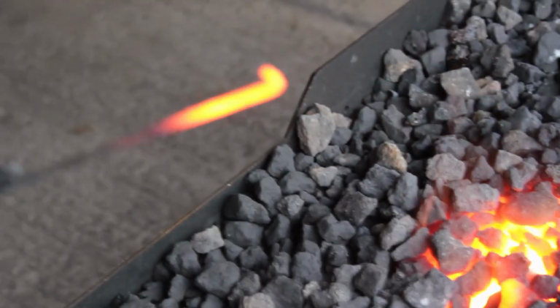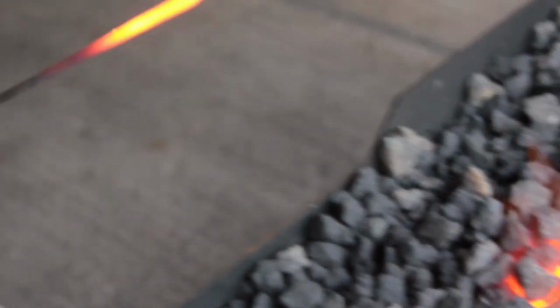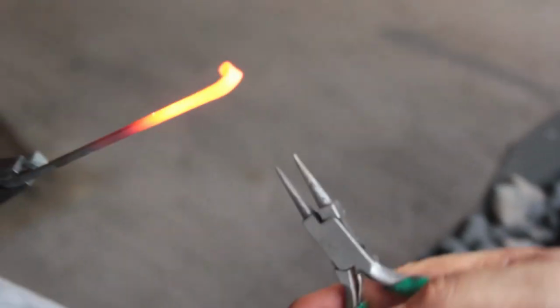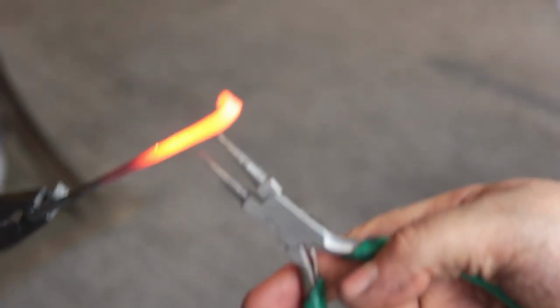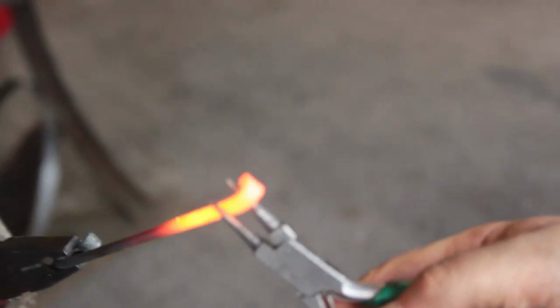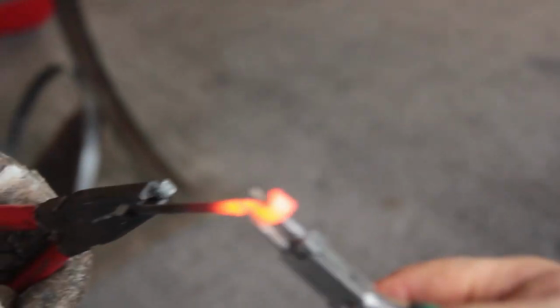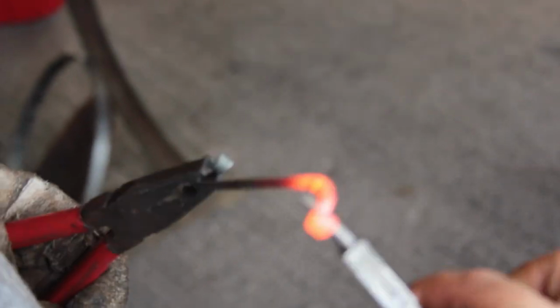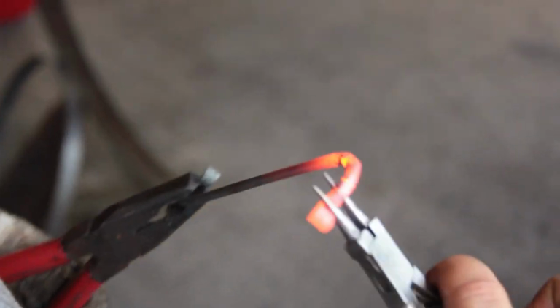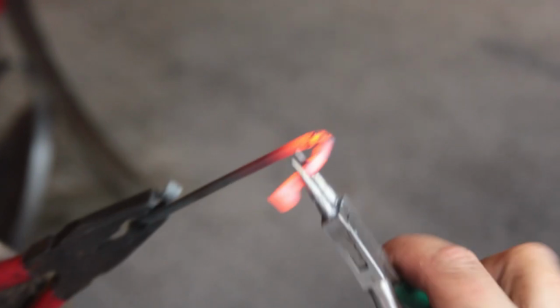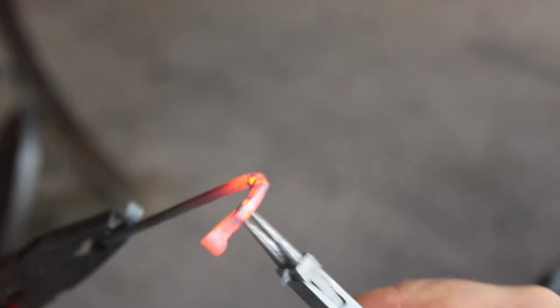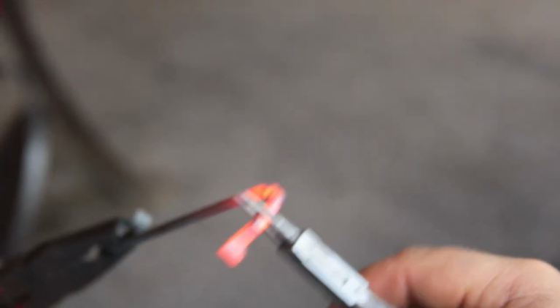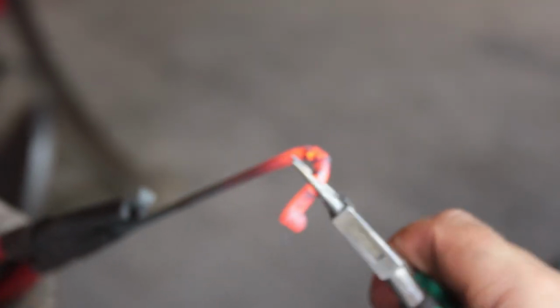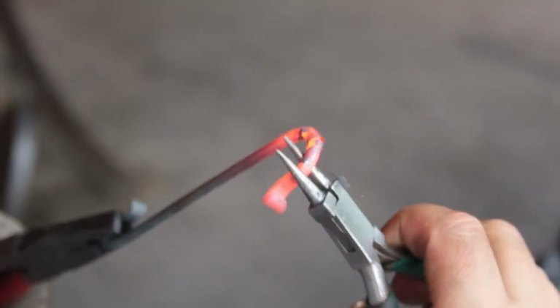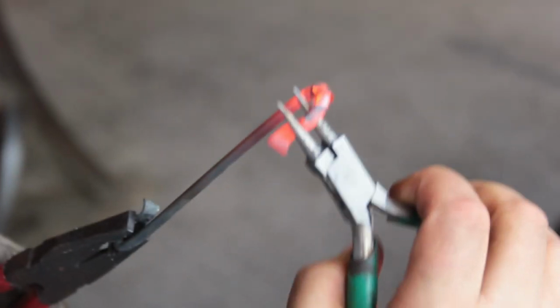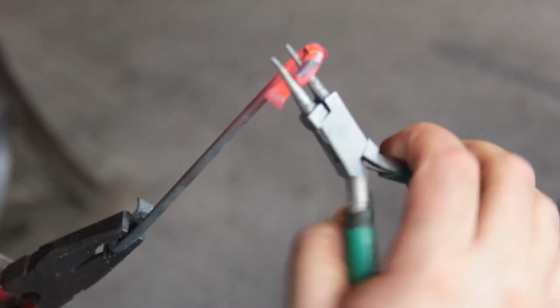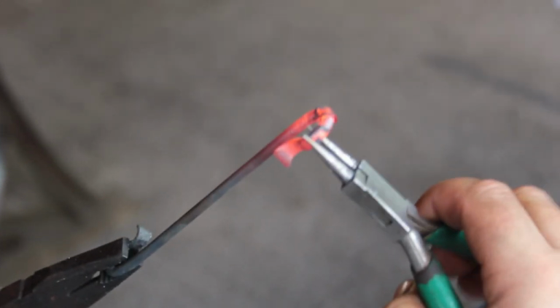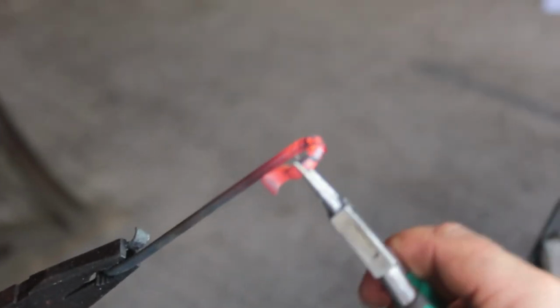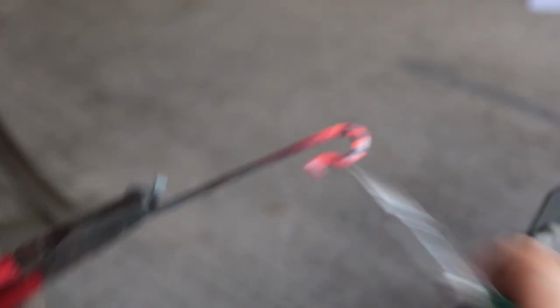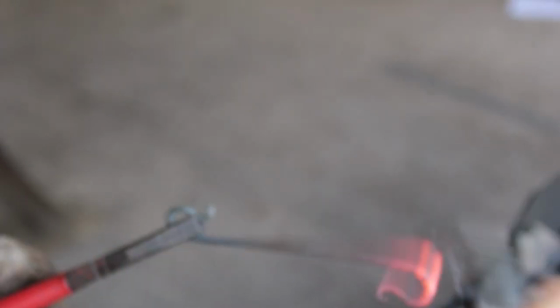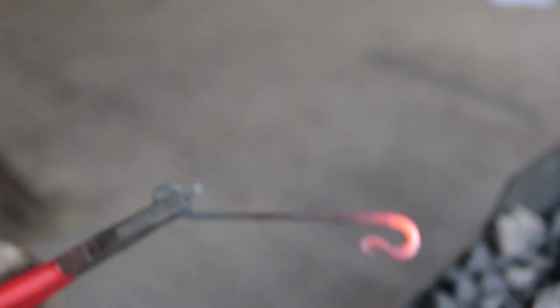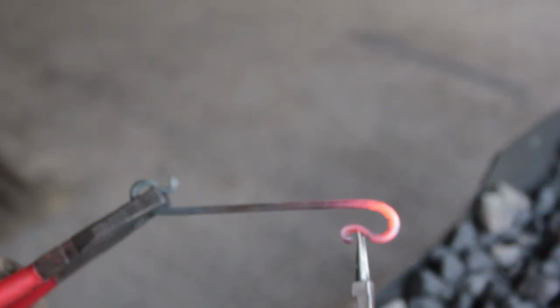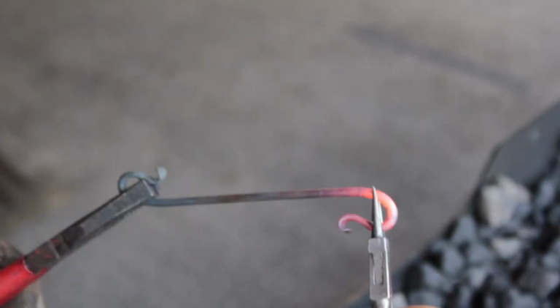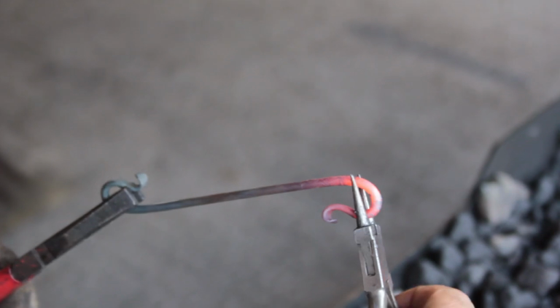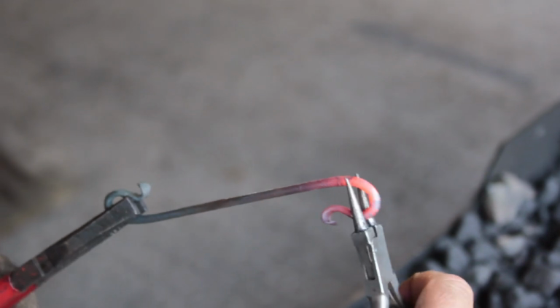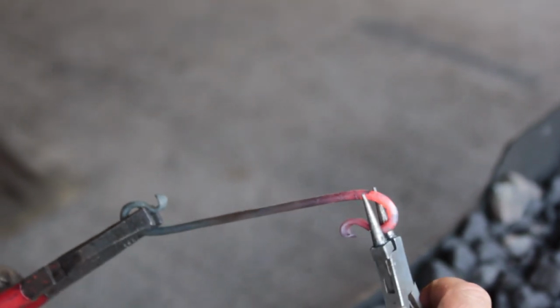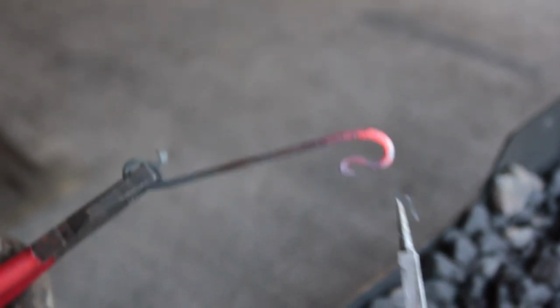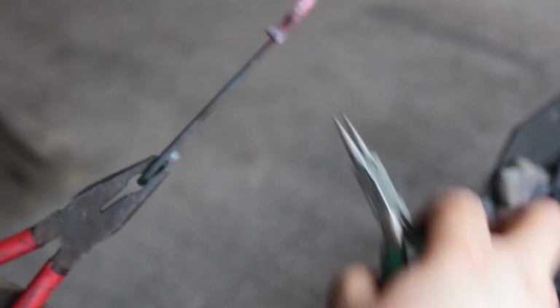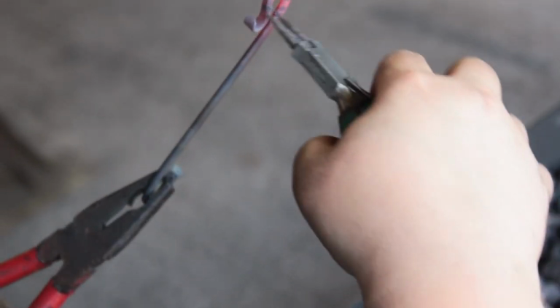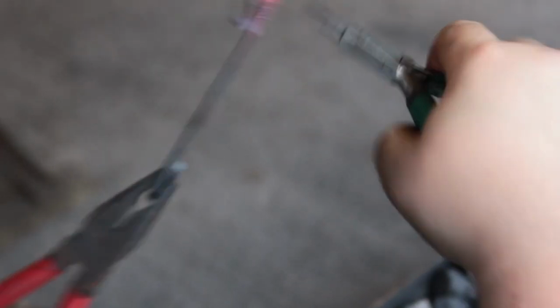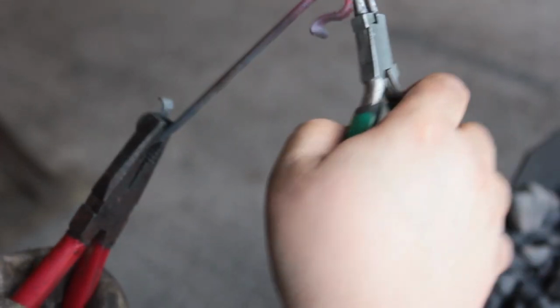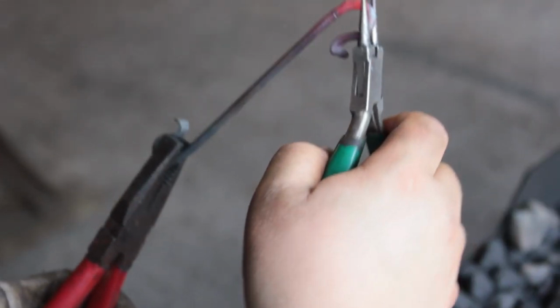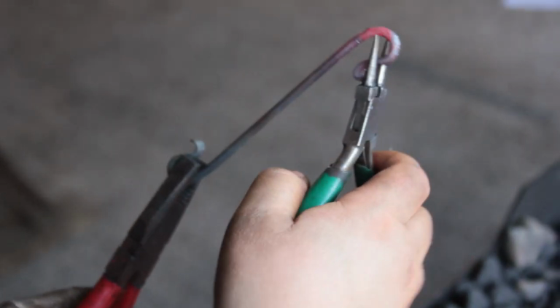We do the exact same process — from bullnose to taper to scroll — on the other end, and you can see the scale is flaking off with the temperature change.